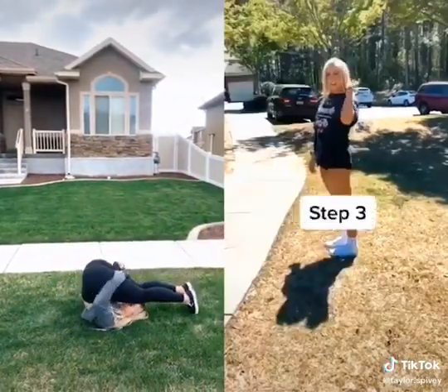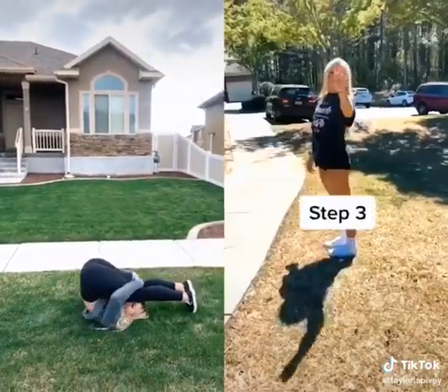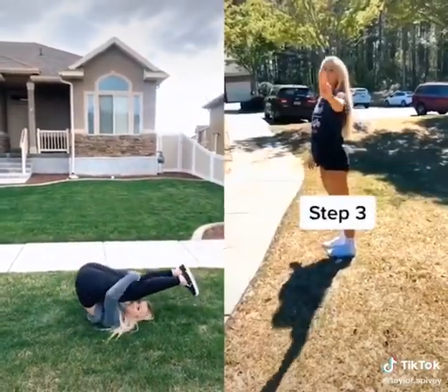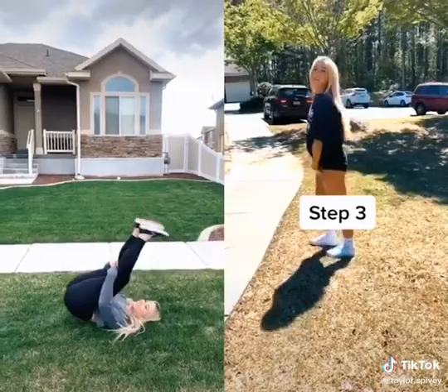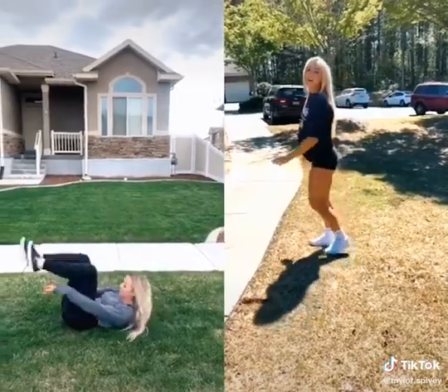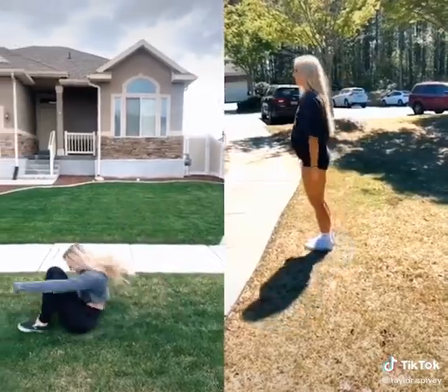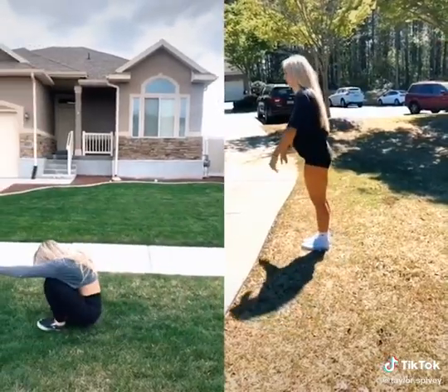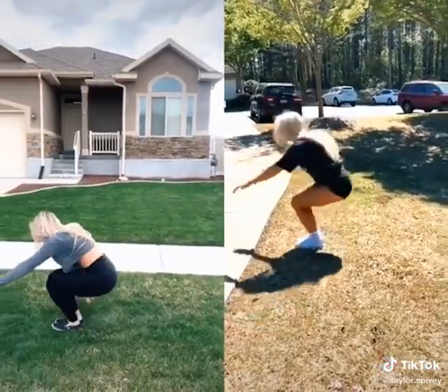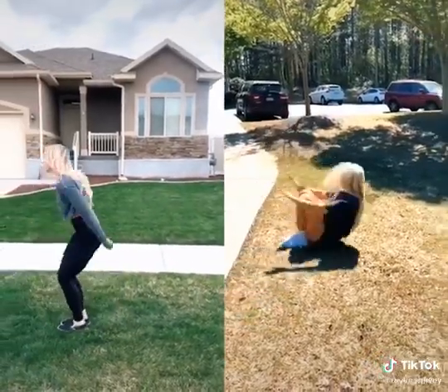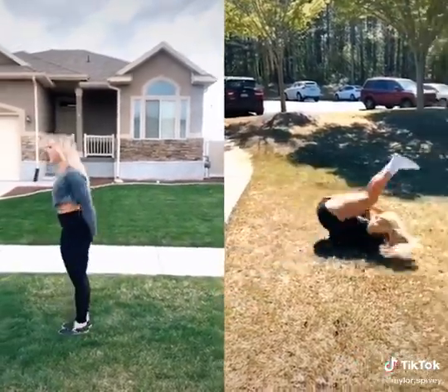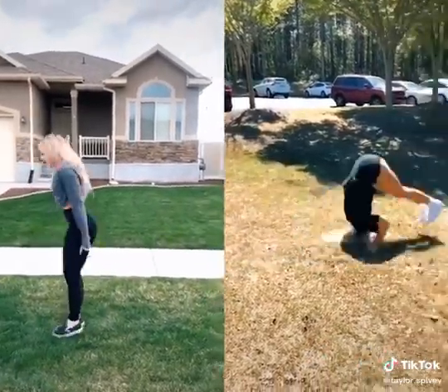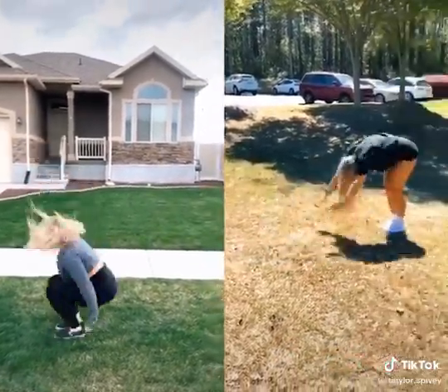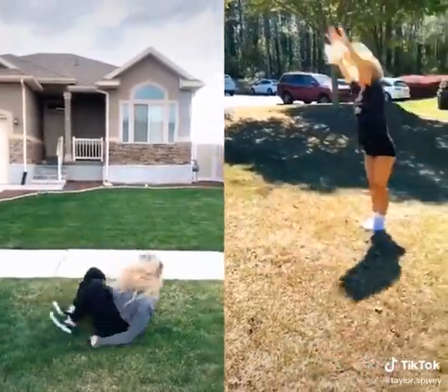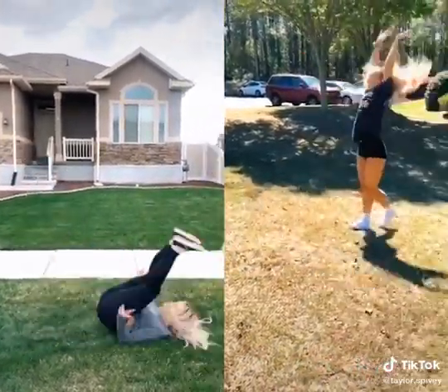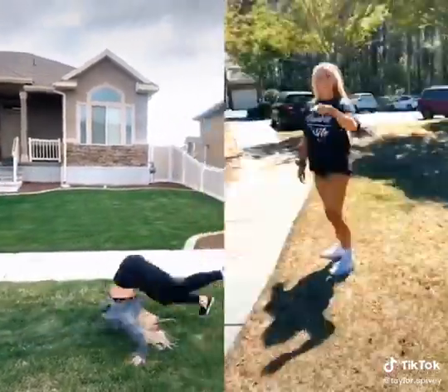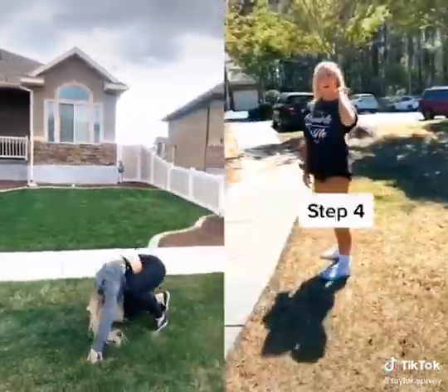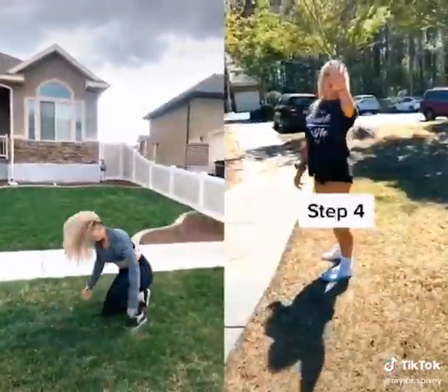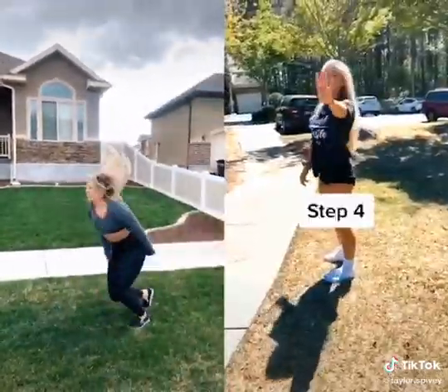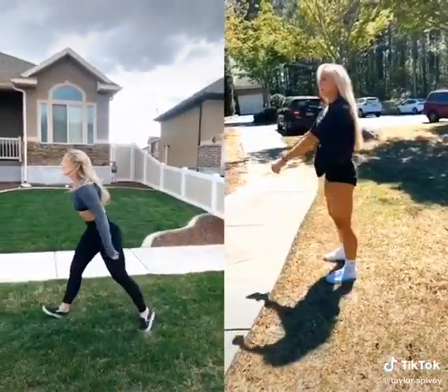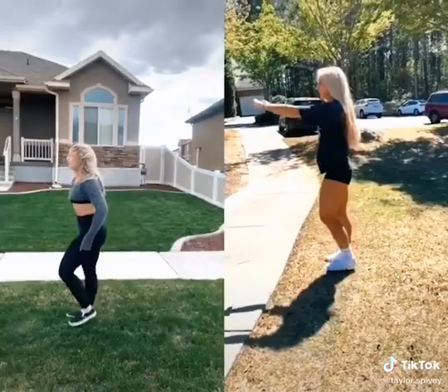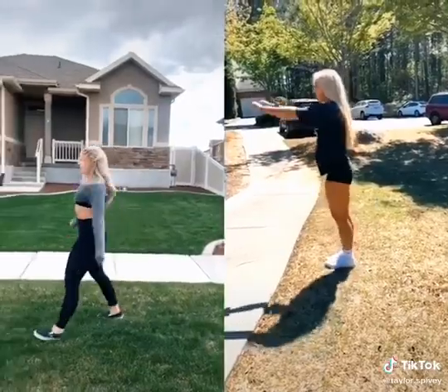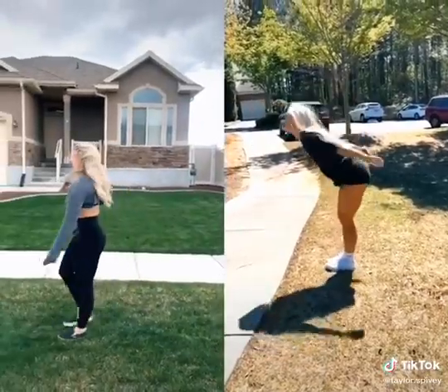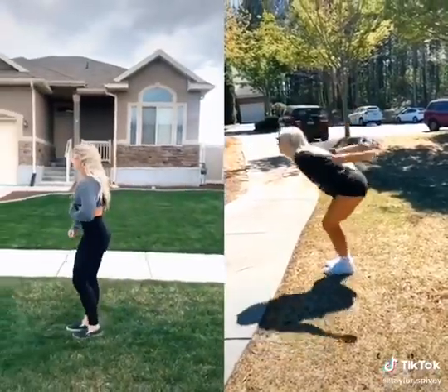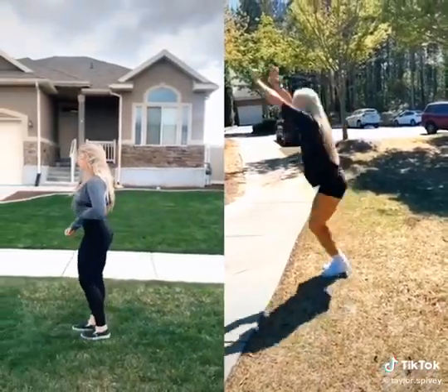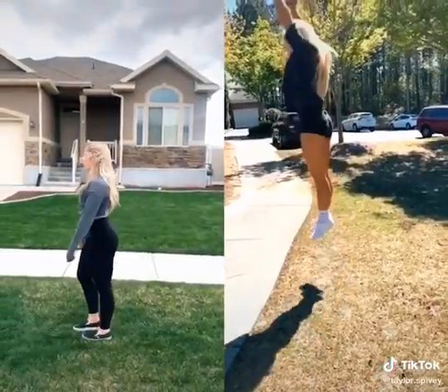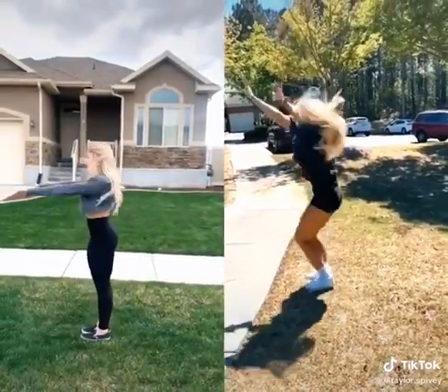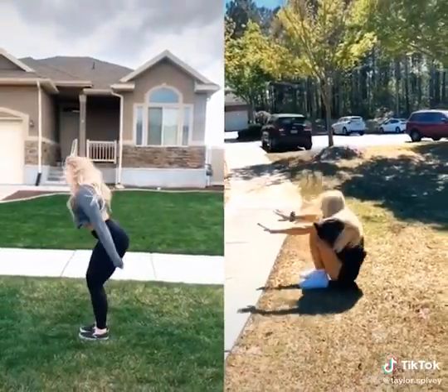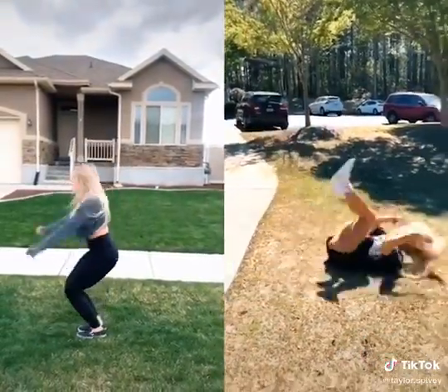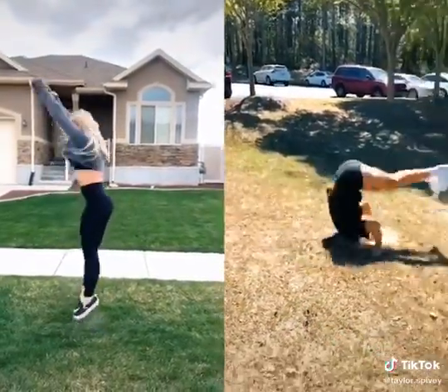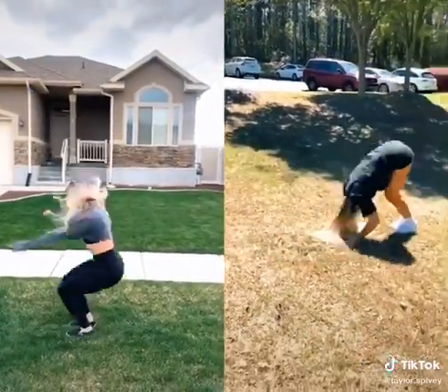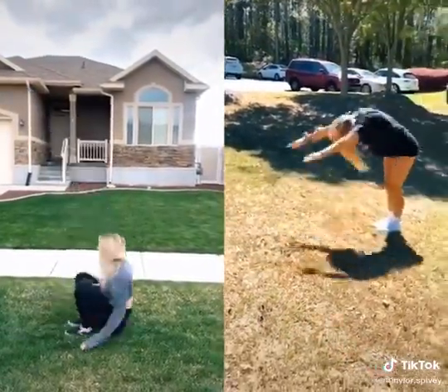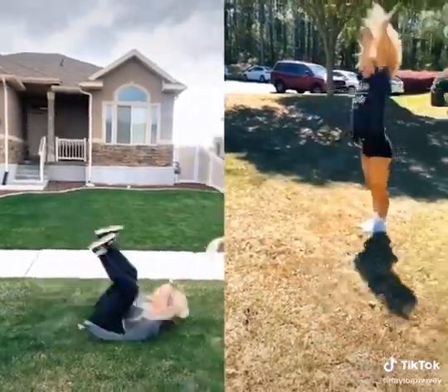Step 3: basic back and roll. Step 4: big jump, back and roll.